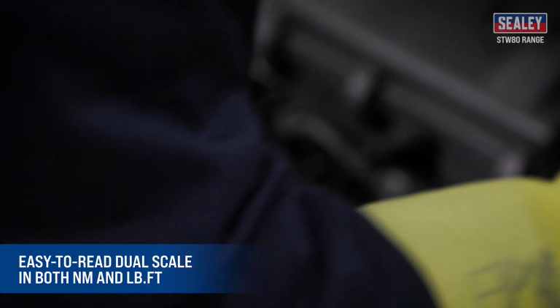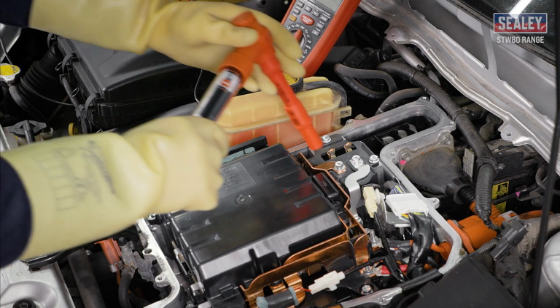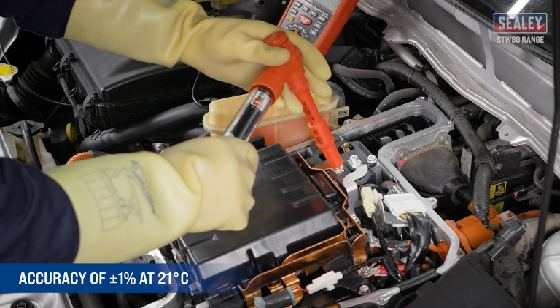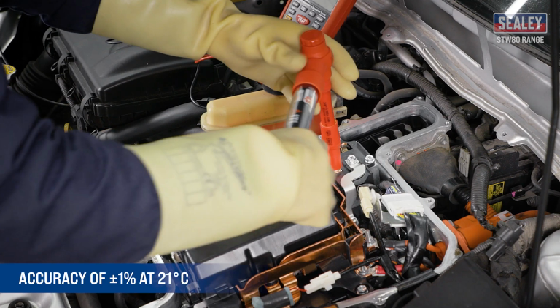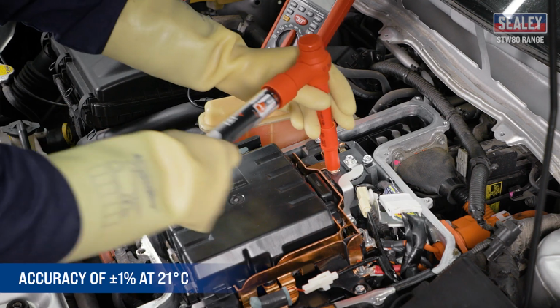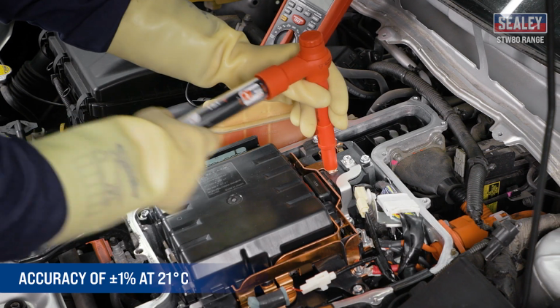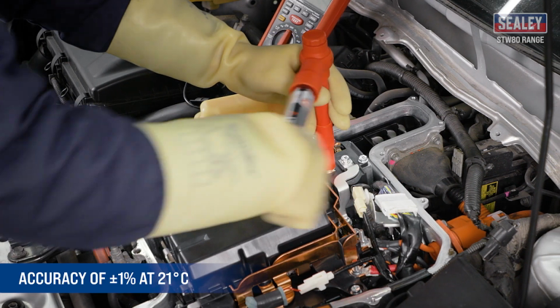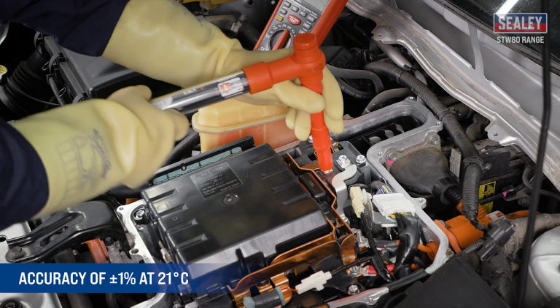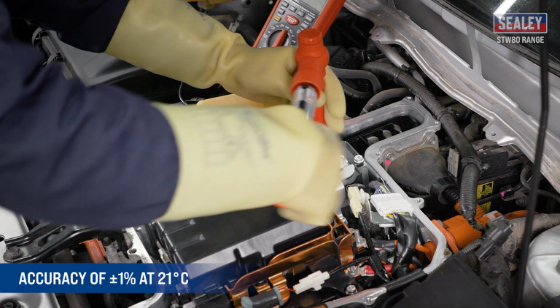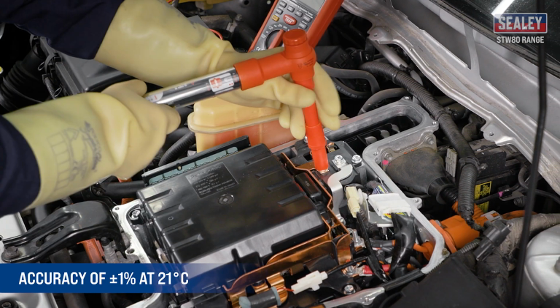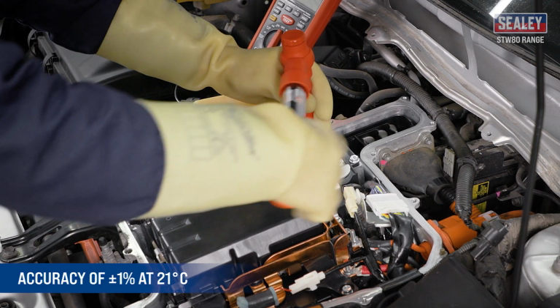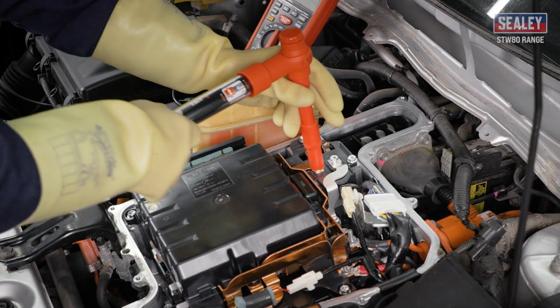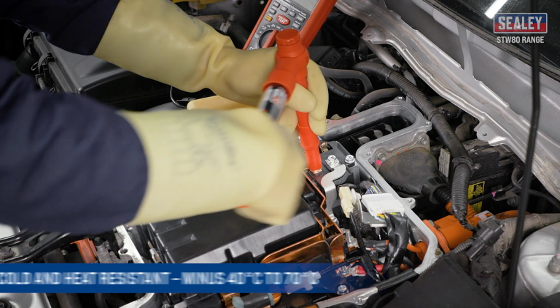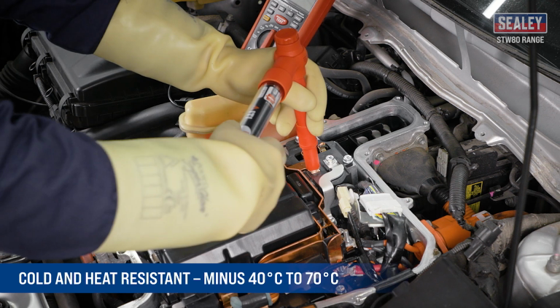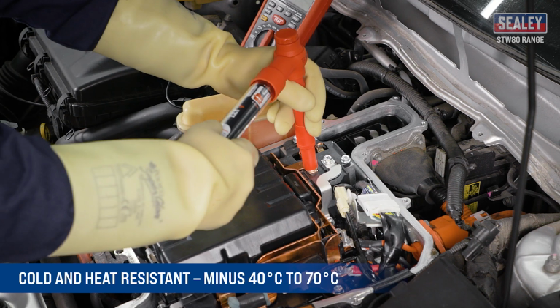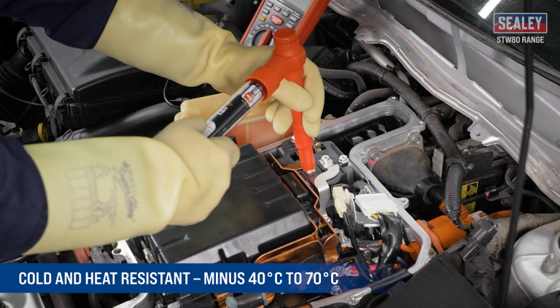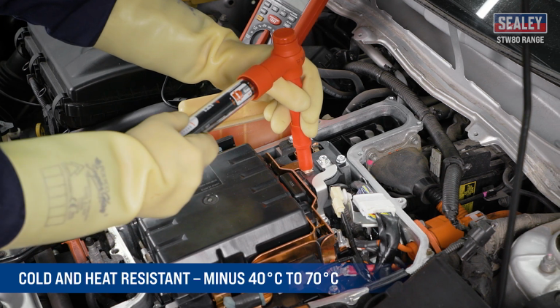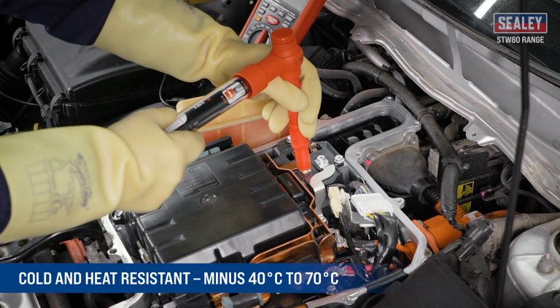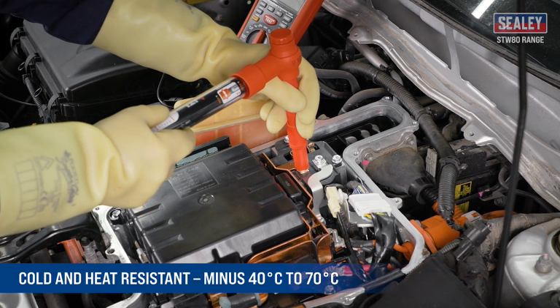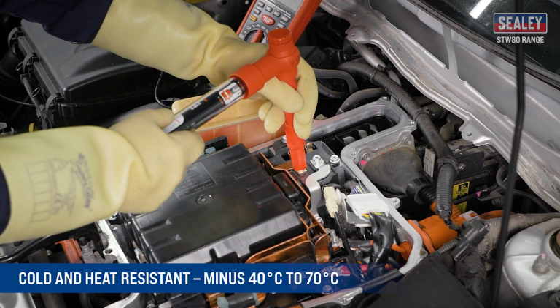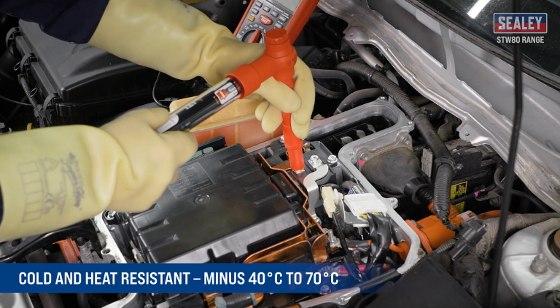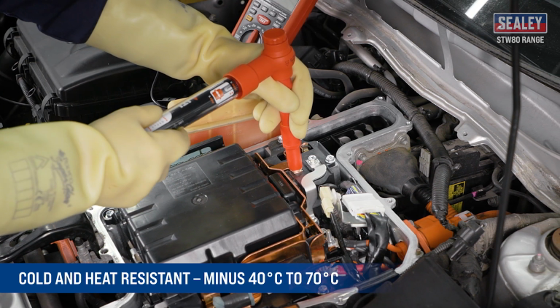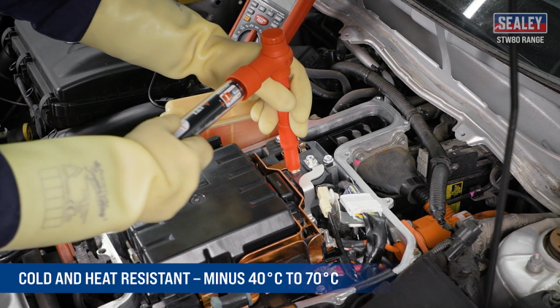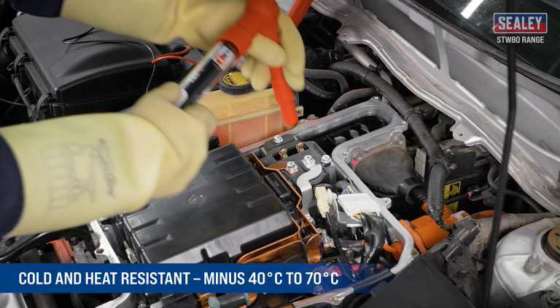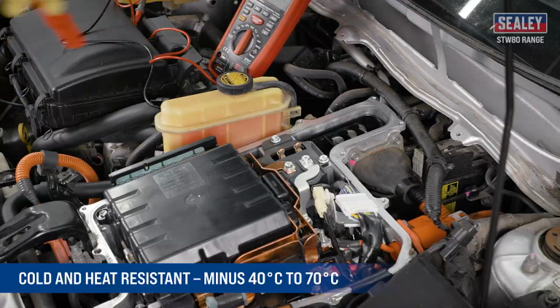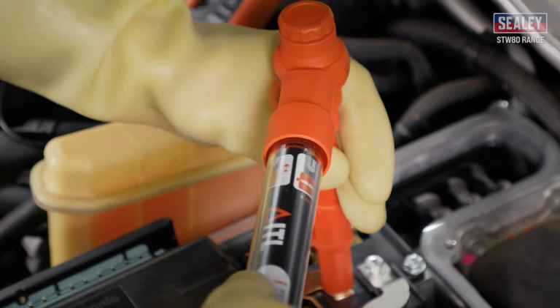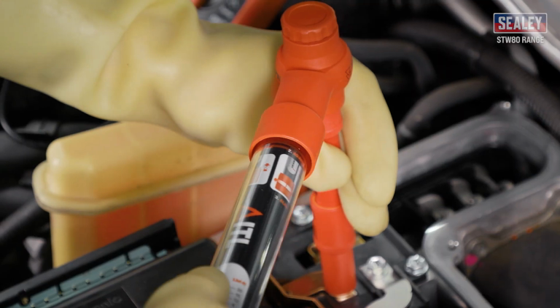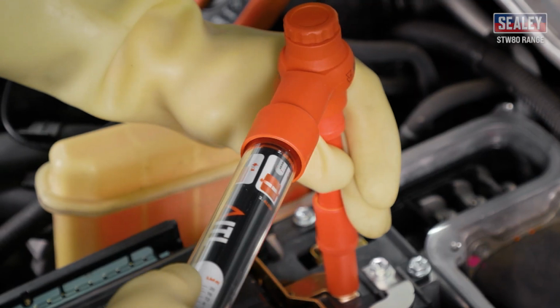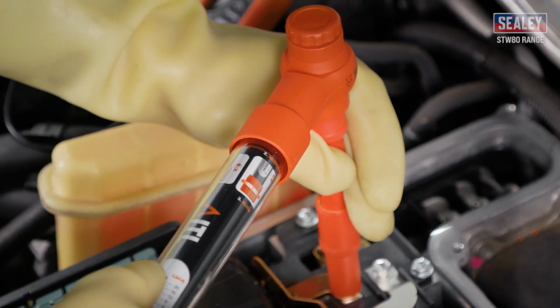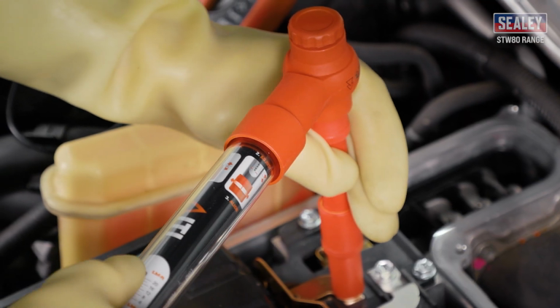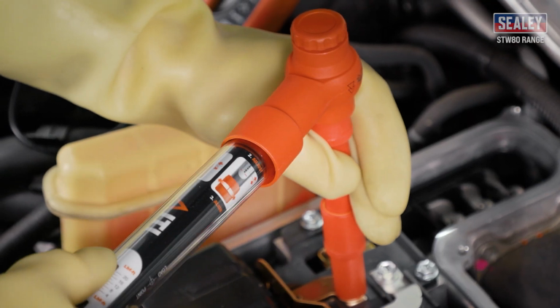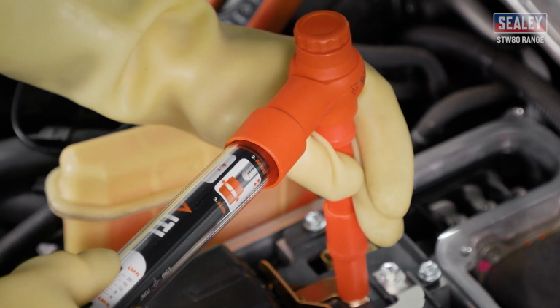They have an accuracy of plus or minus one percent at 21 degrees celsius and are cold and heat resistant from minus 40 degrees to 70 degrees celsius. The wrench mechanism will click when the set torque has been reached.